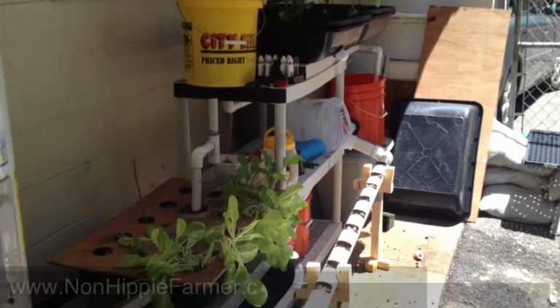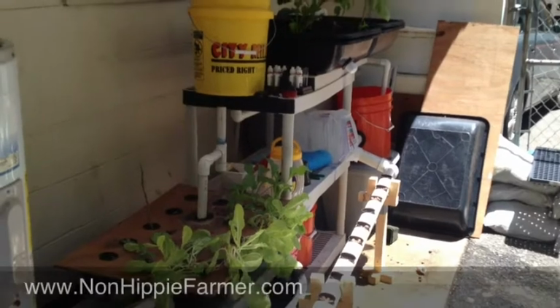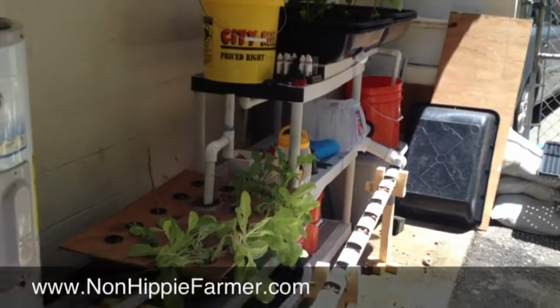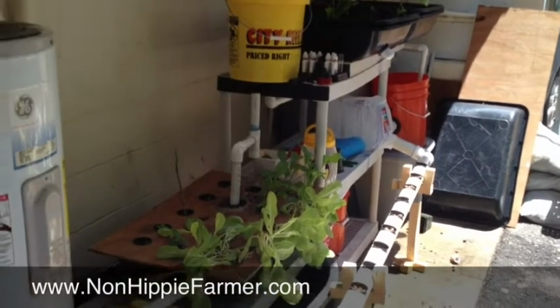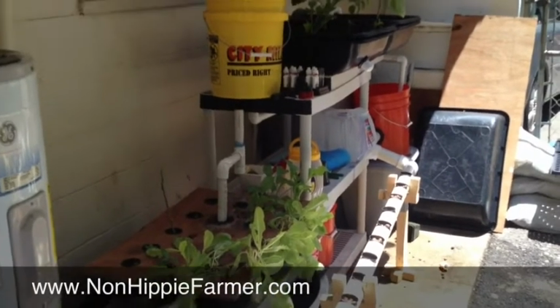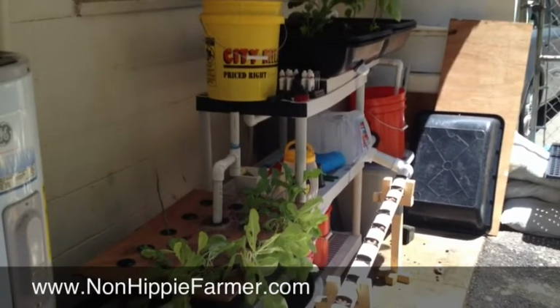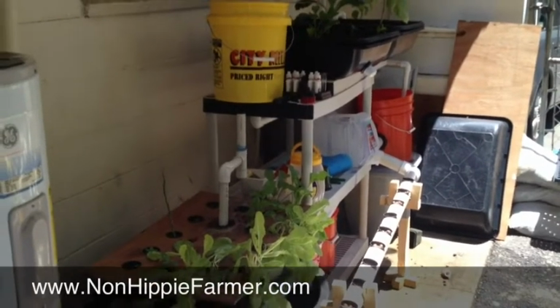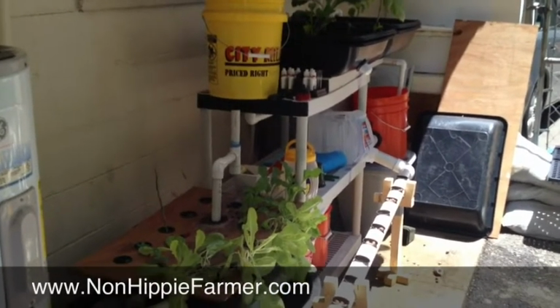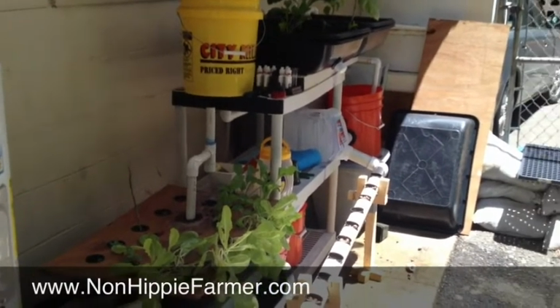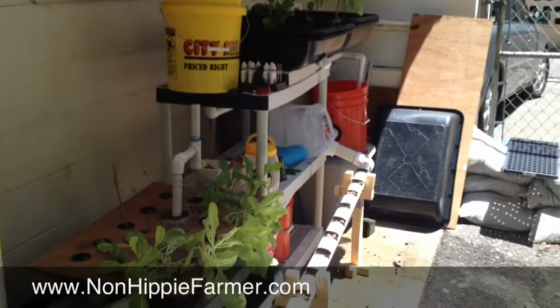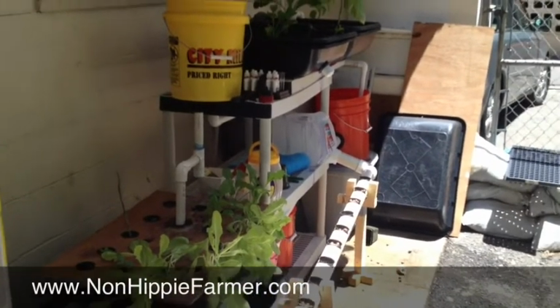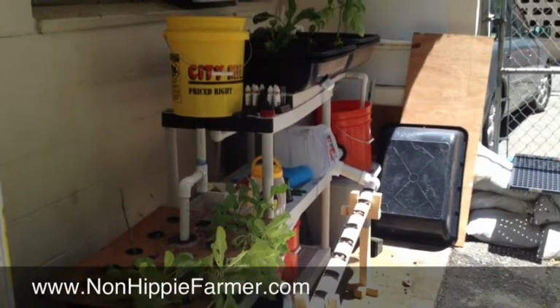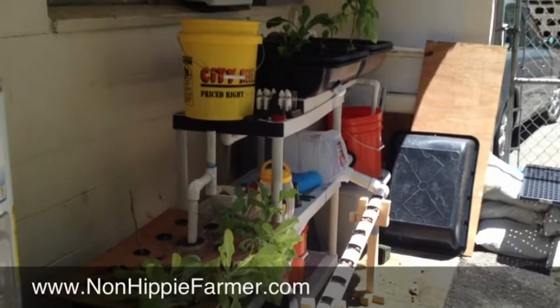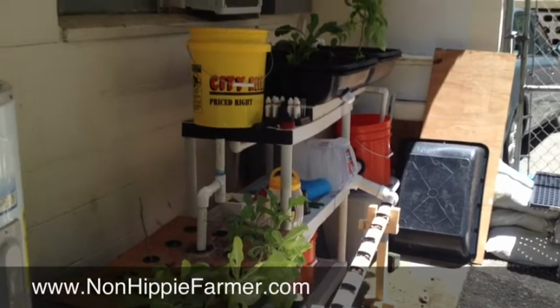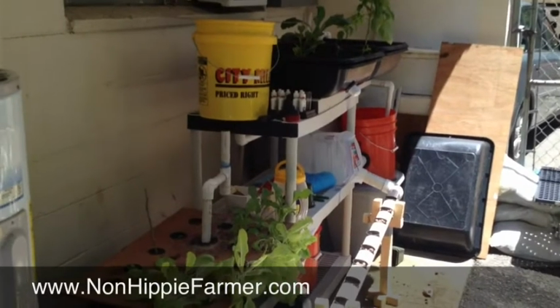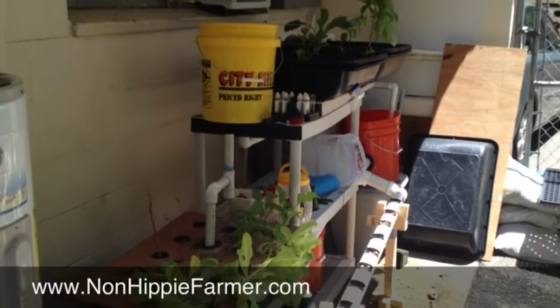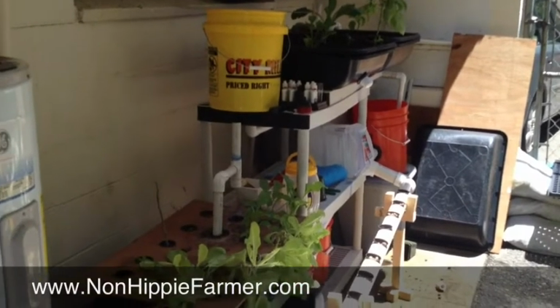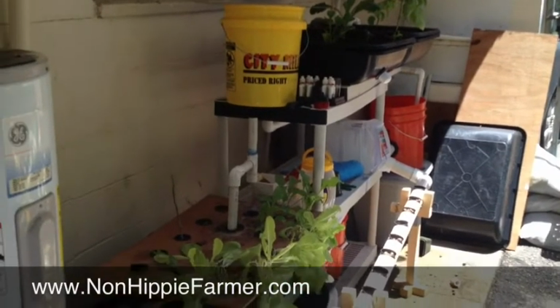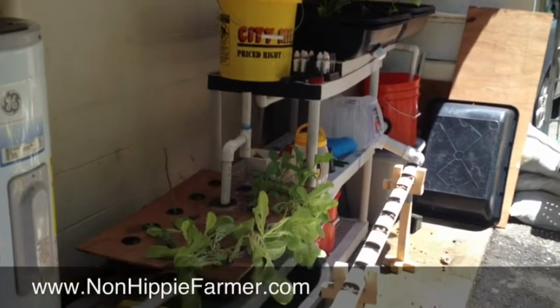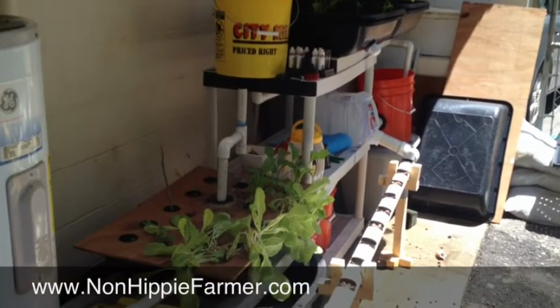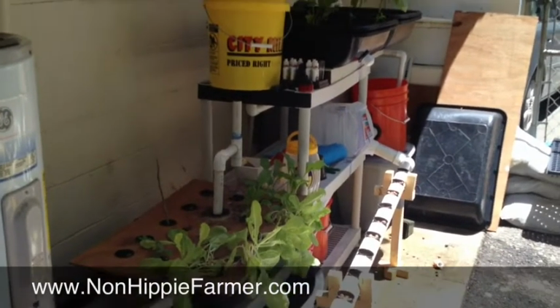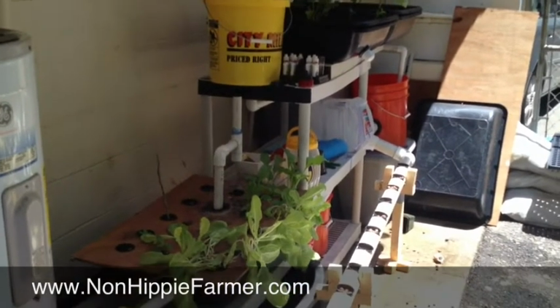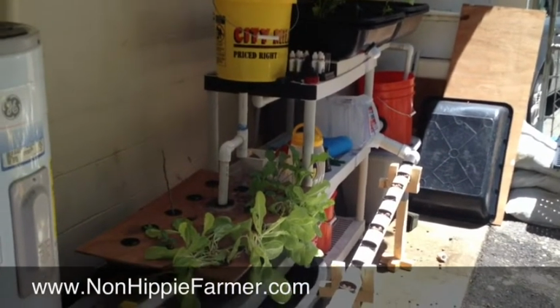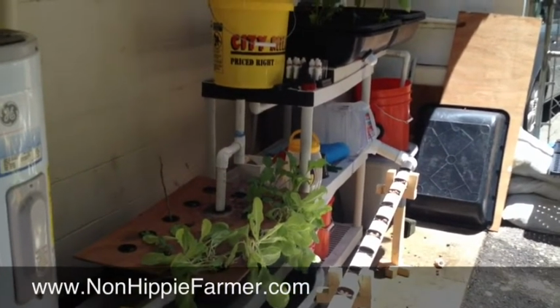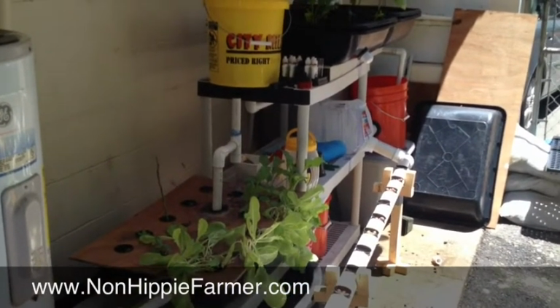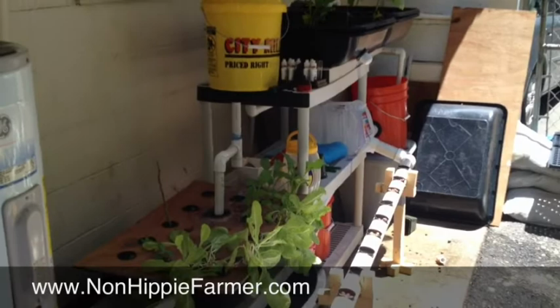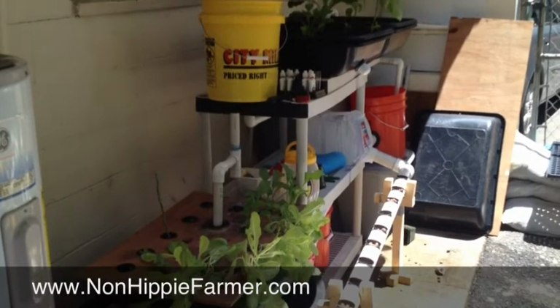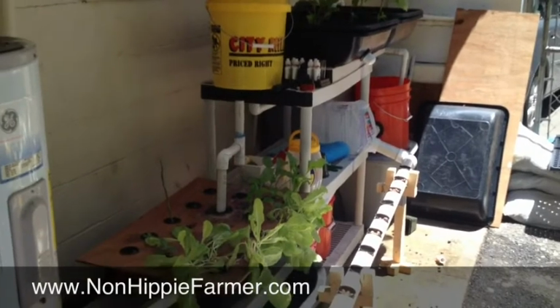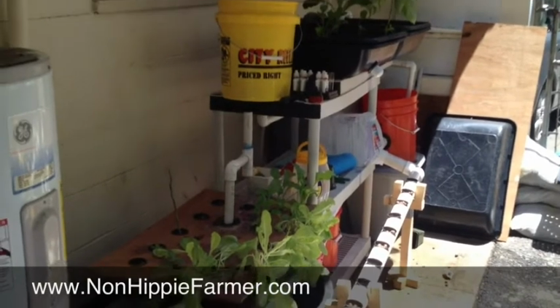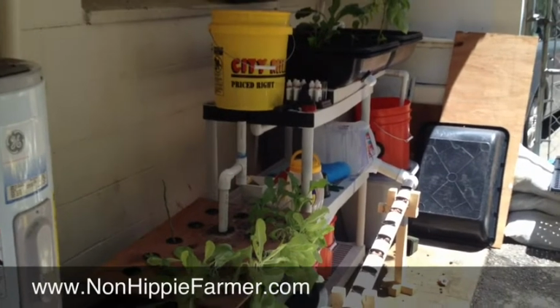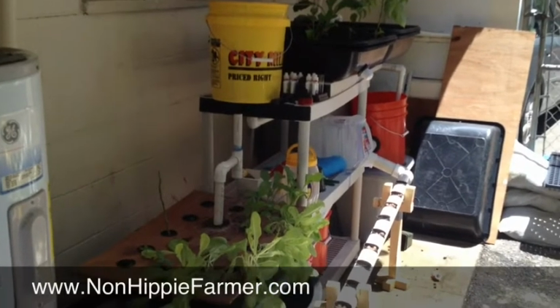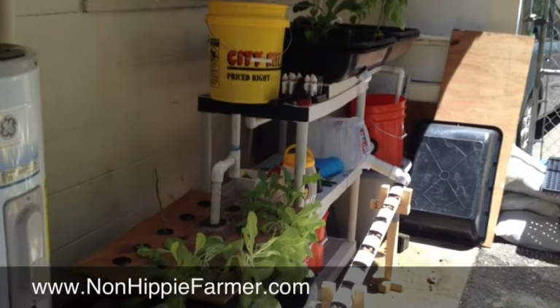What's up guys, RK here the non-hippie farmer. I wanted to give you an update on the back porch system. As you can see we cycled it and we got some different lettuce, spinach, kale, and basil going on here.